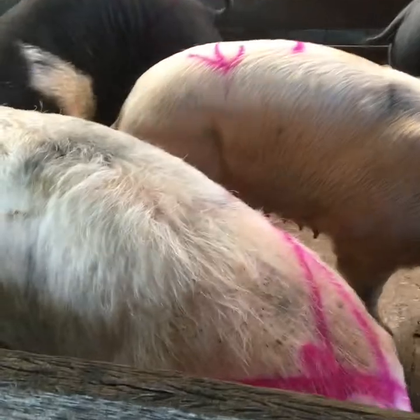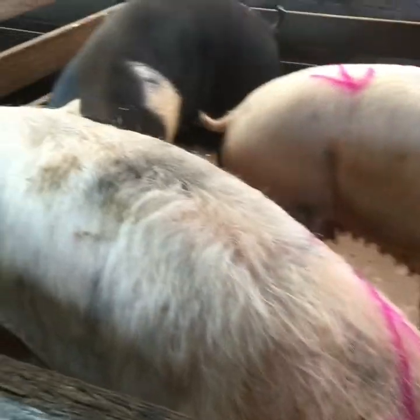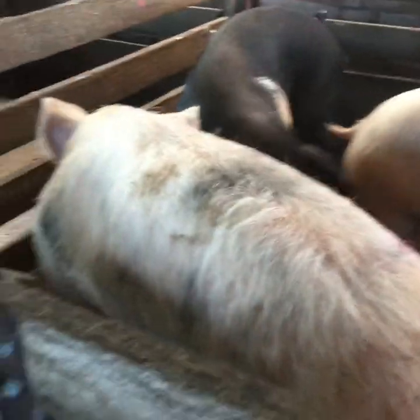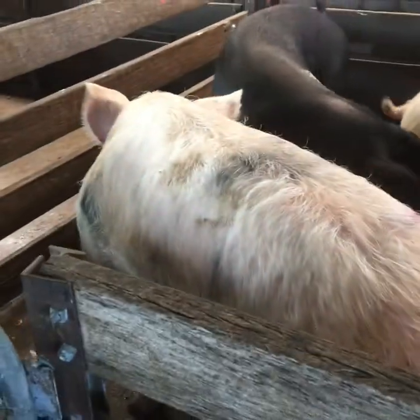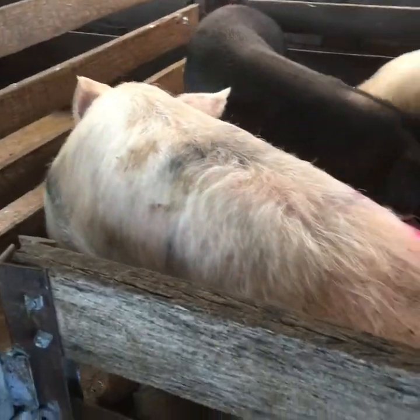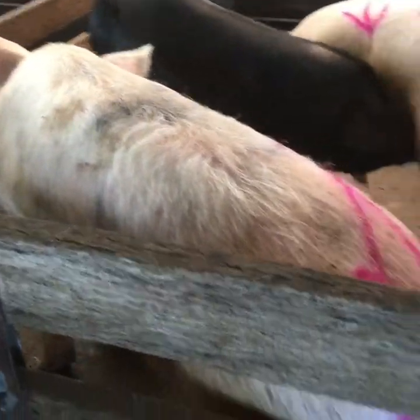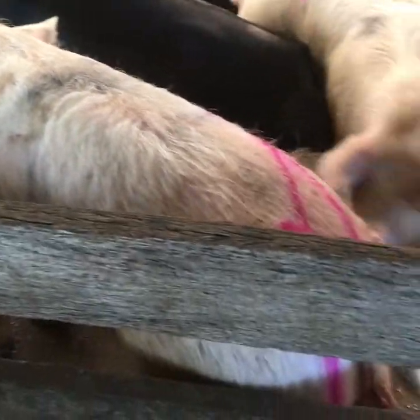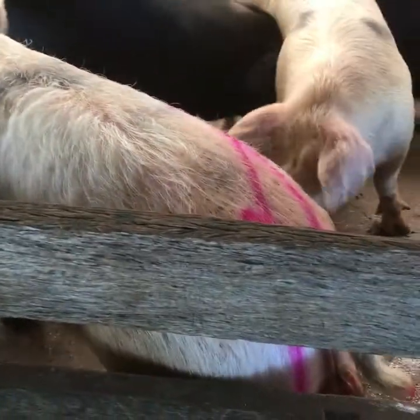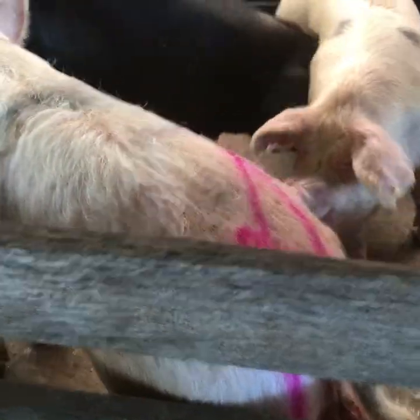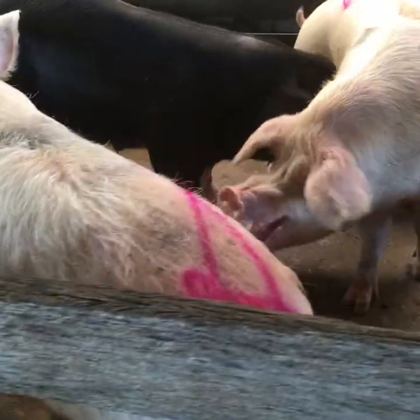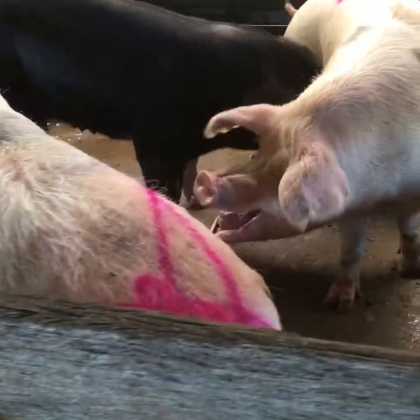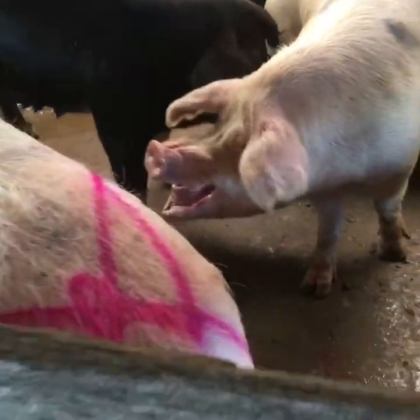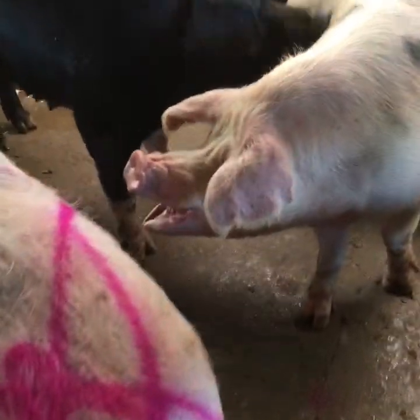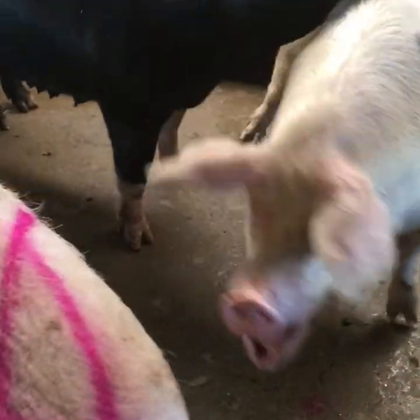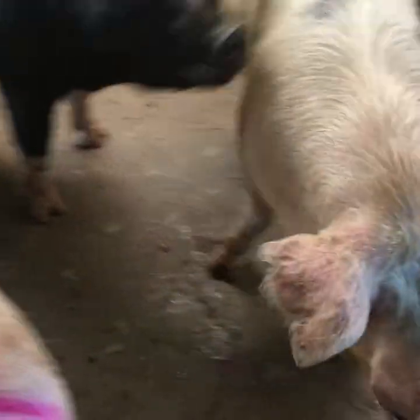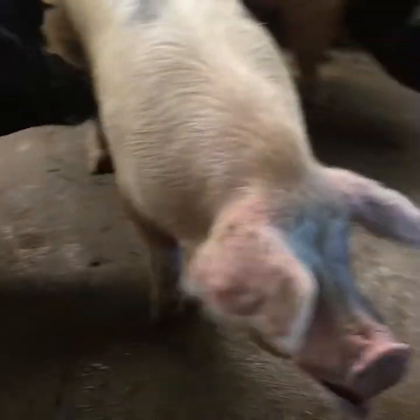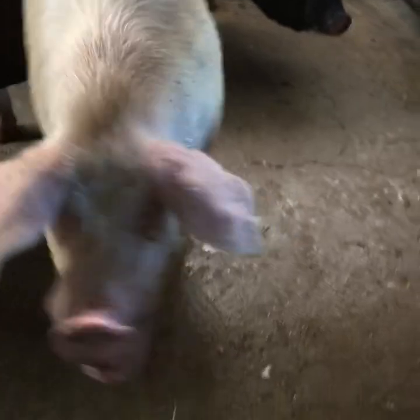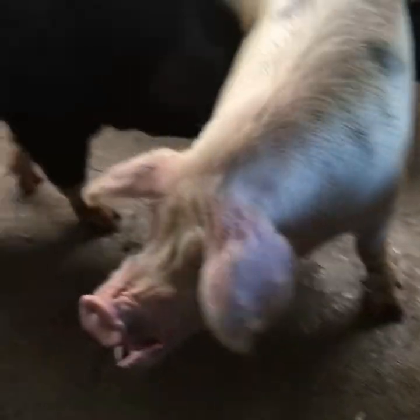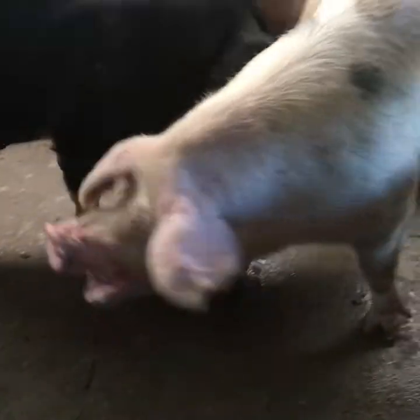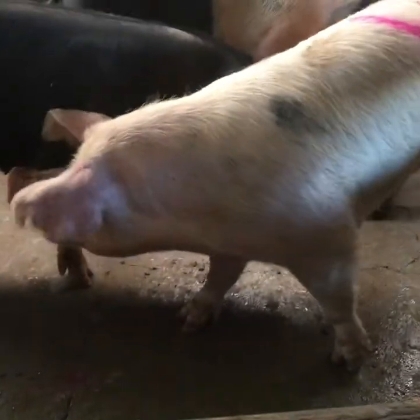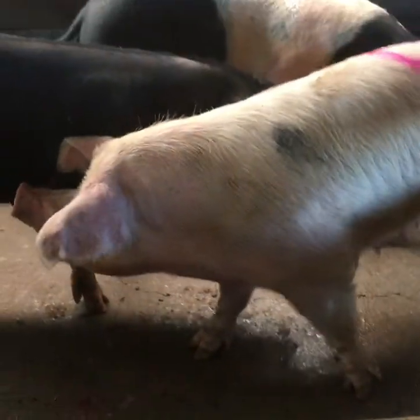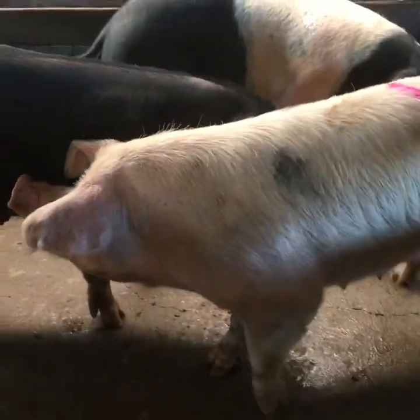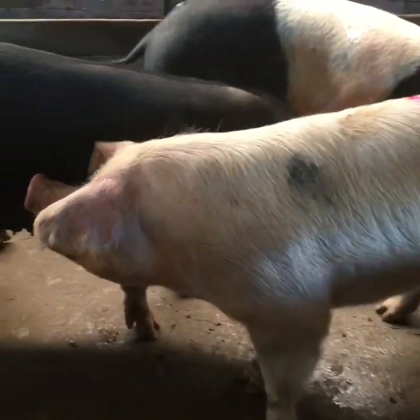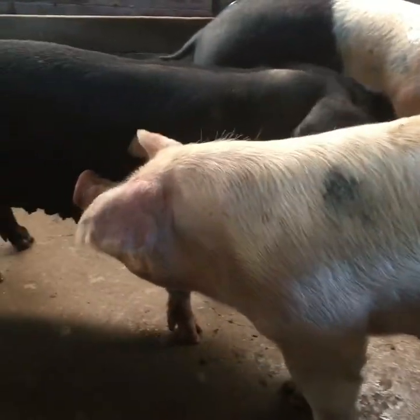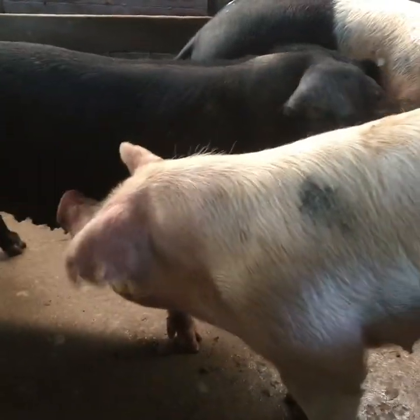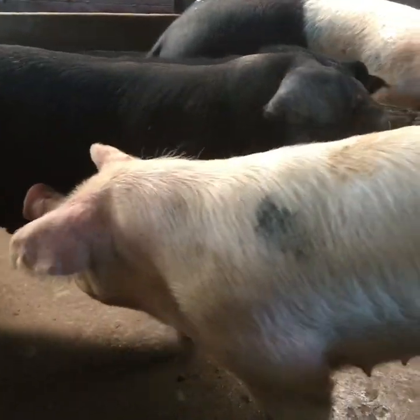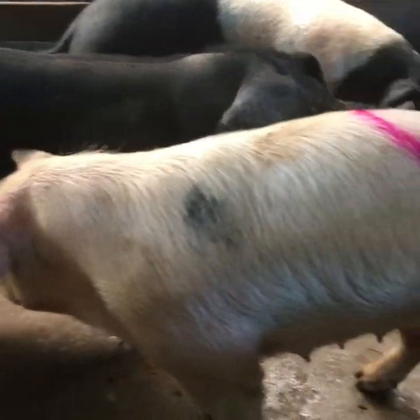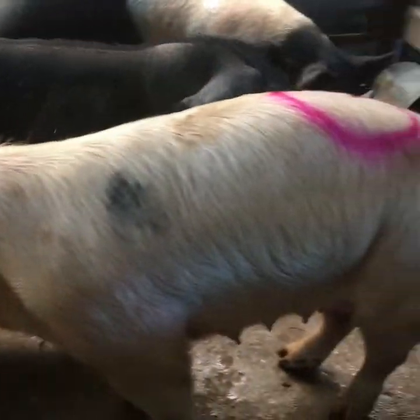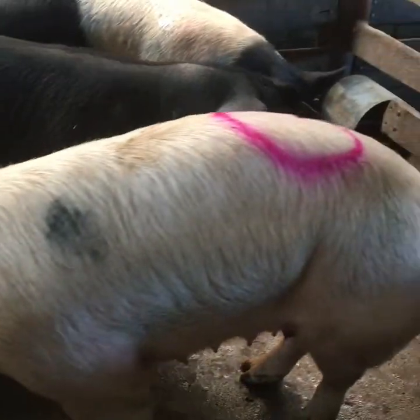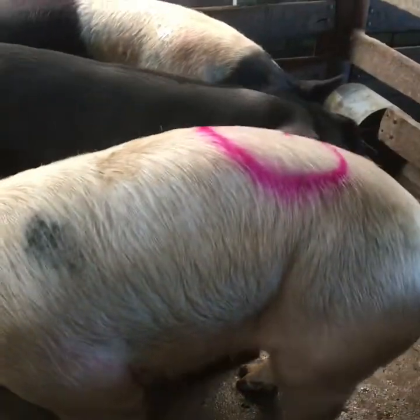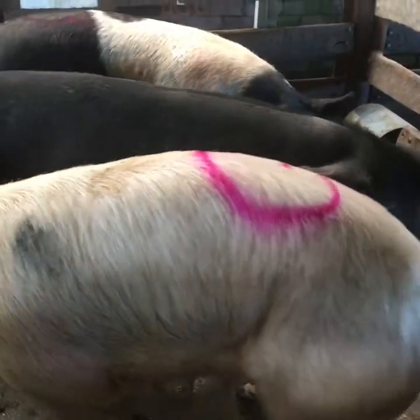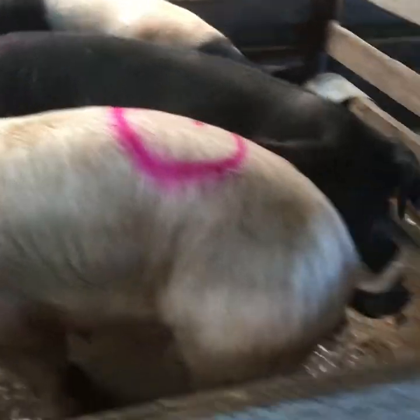Look at the size of these. Keep an eye on the black one.